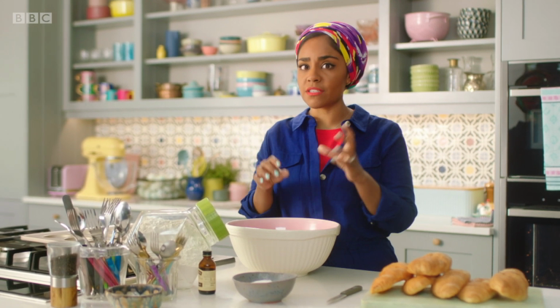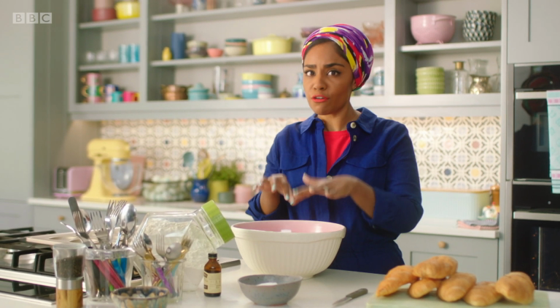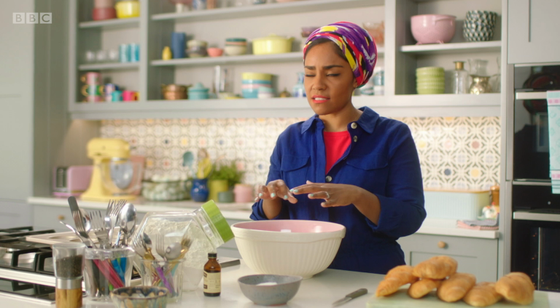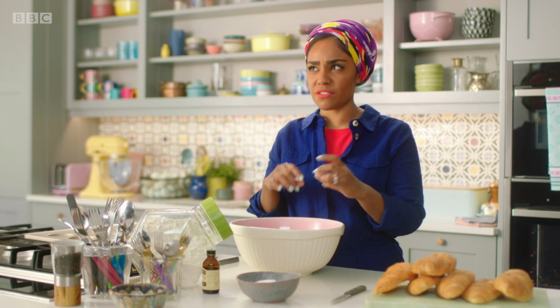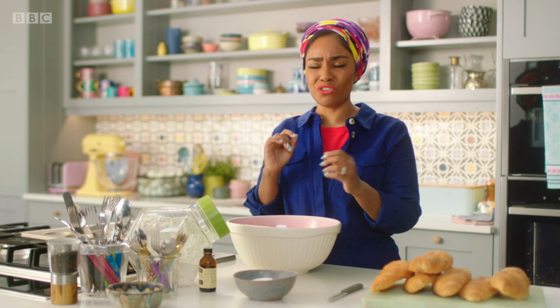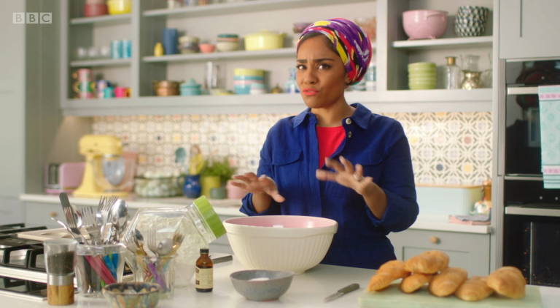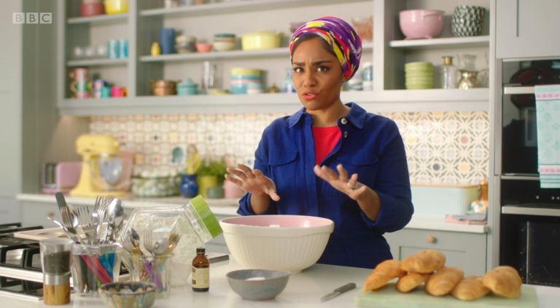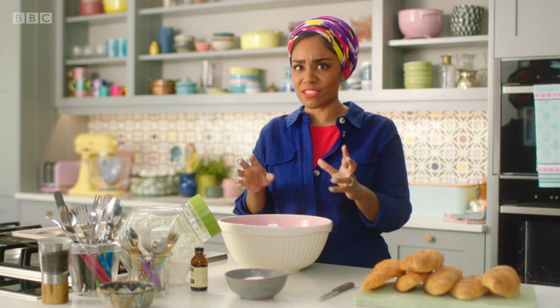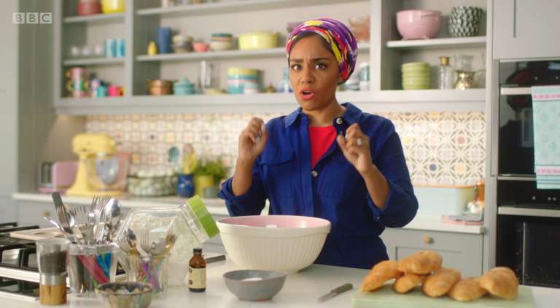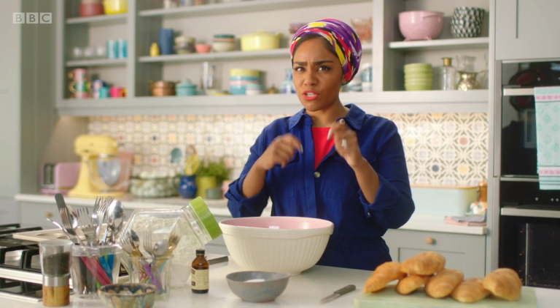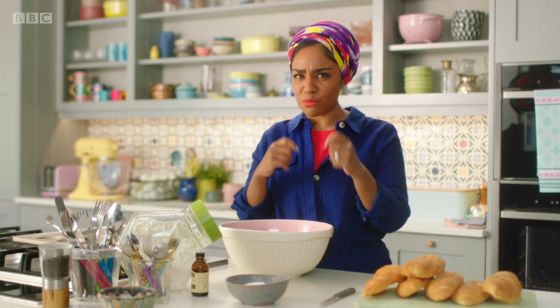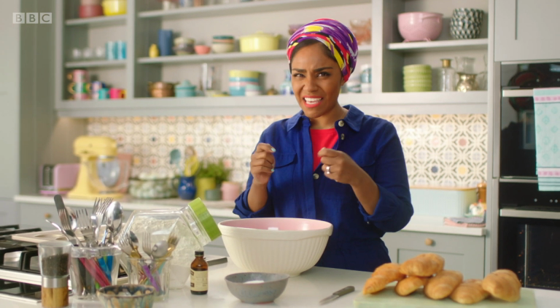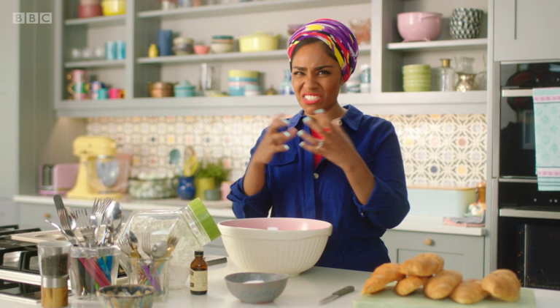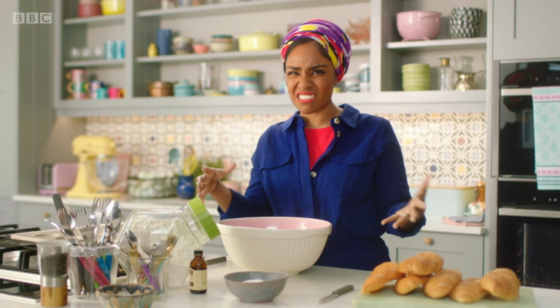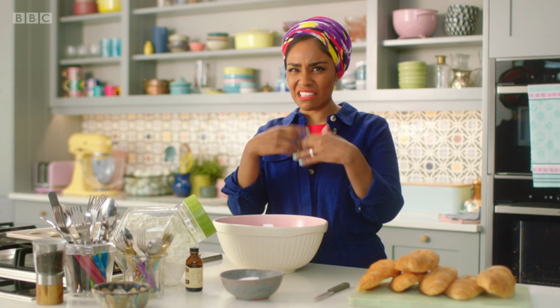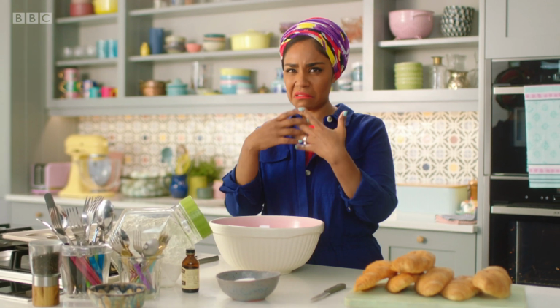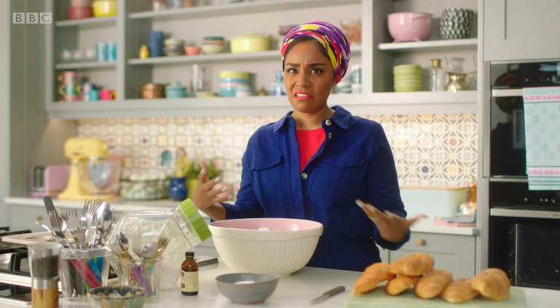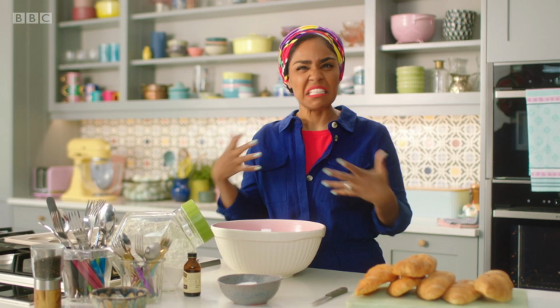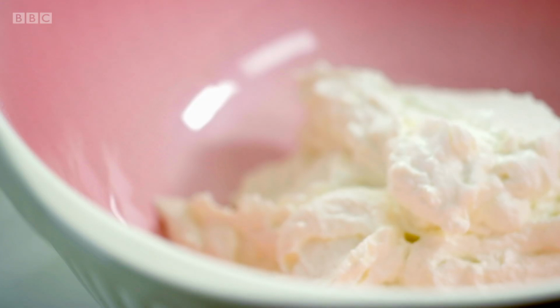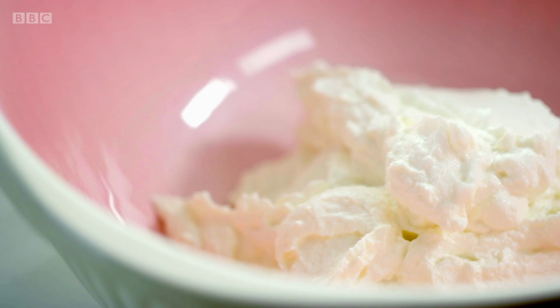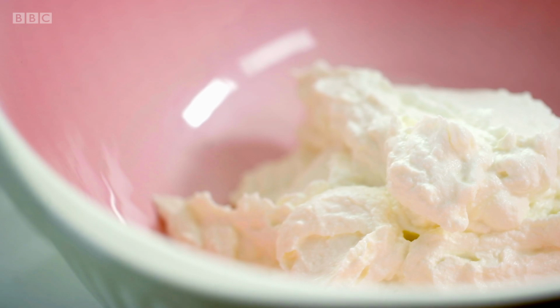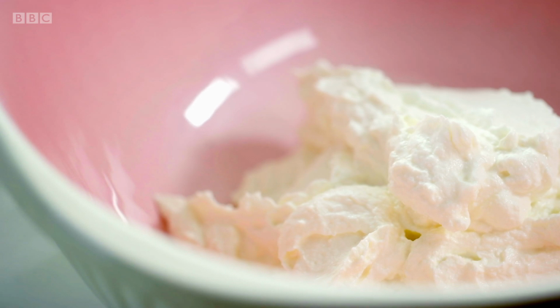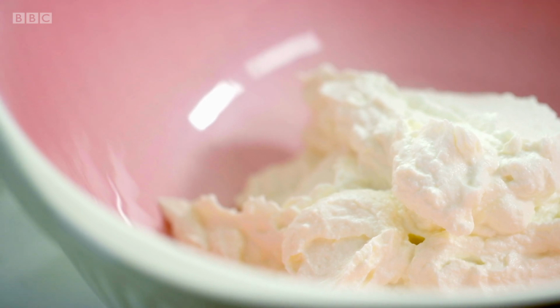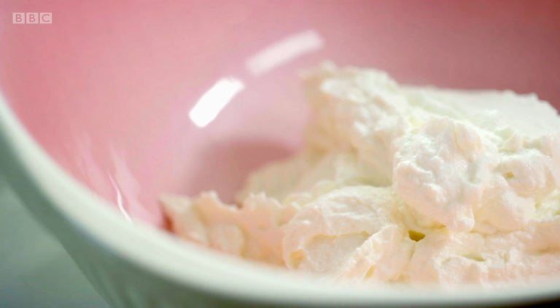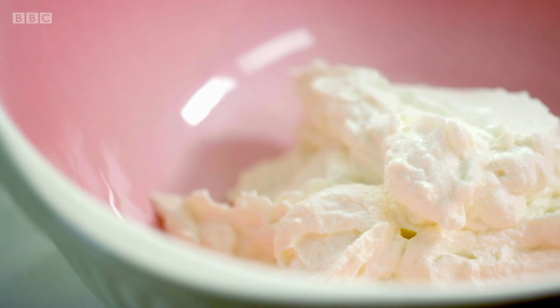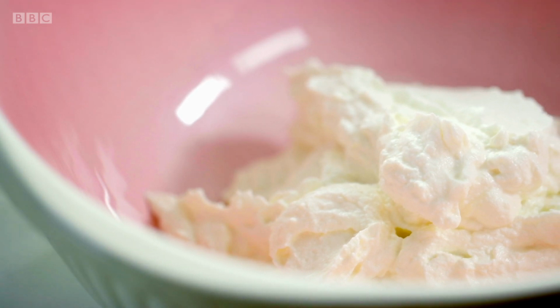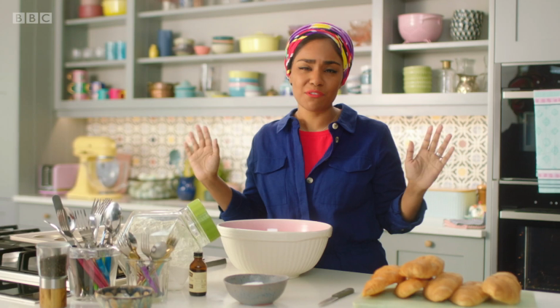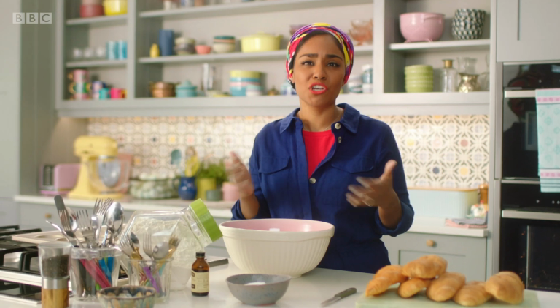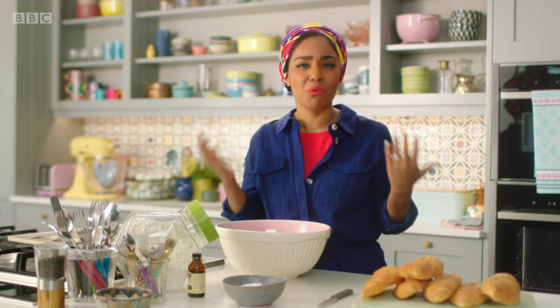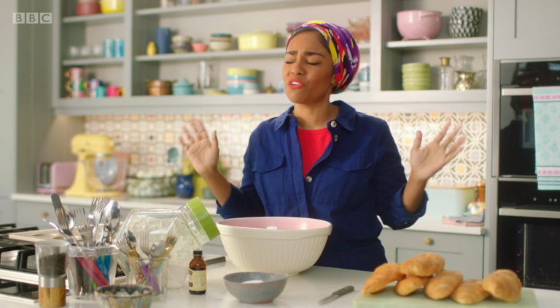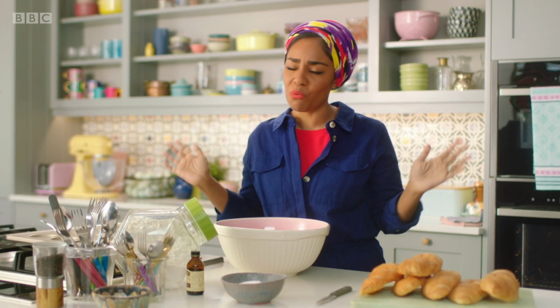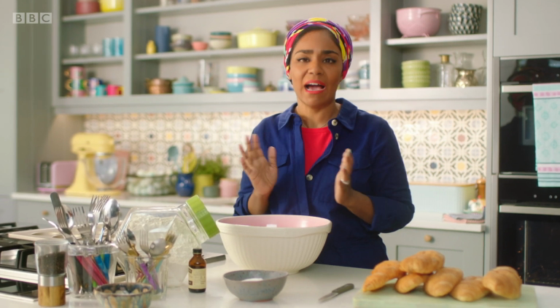Because the low-fat stuff has got loads of water in it, so when you go to bake it, it just leaks all over the buttery croissants. If you're going to go all out, go all out.